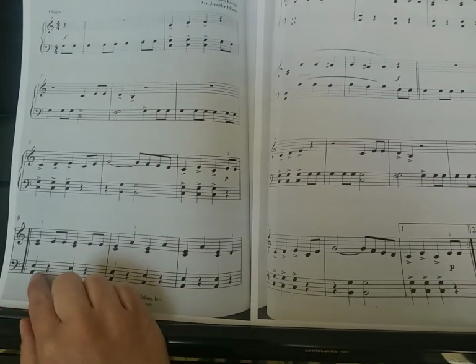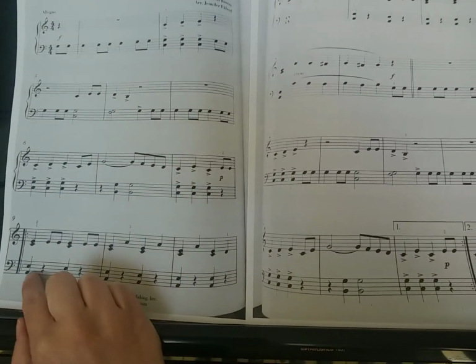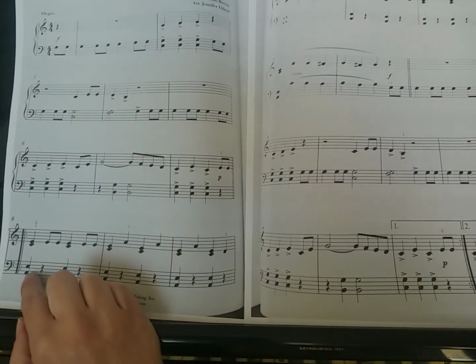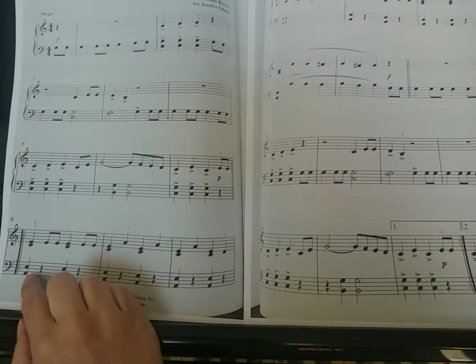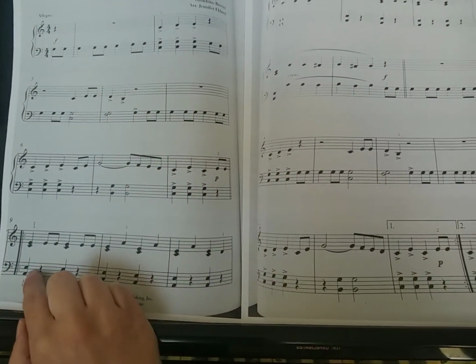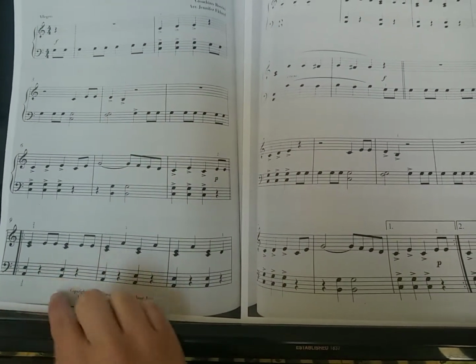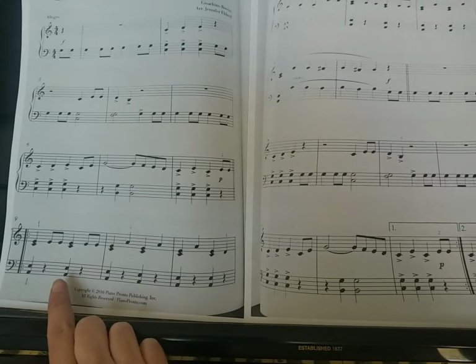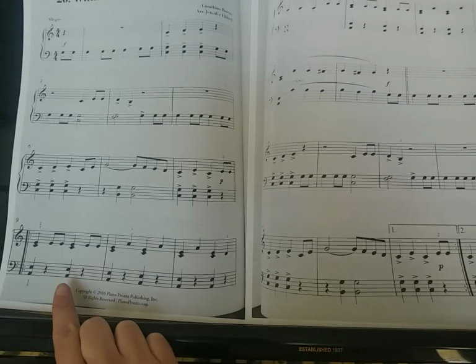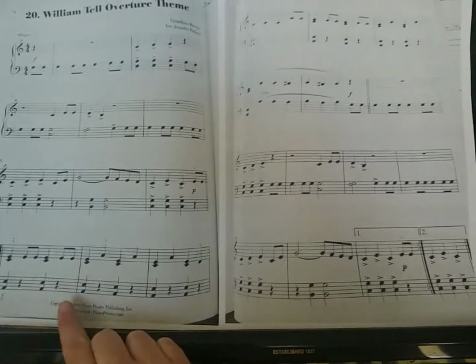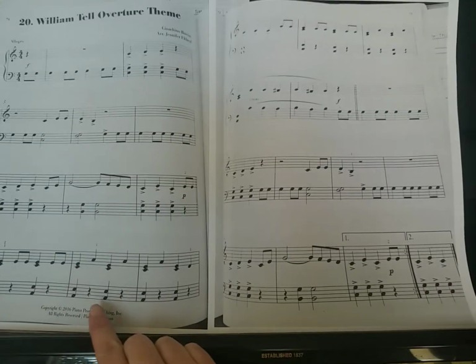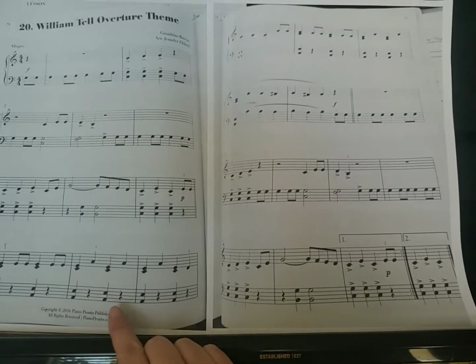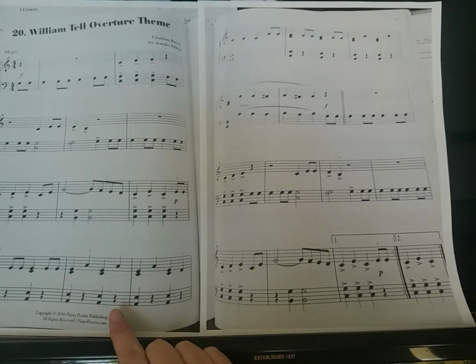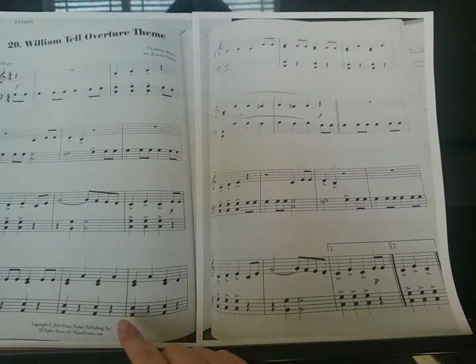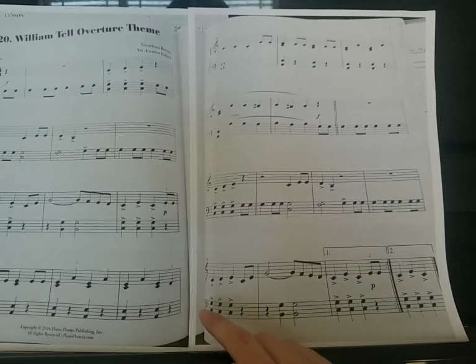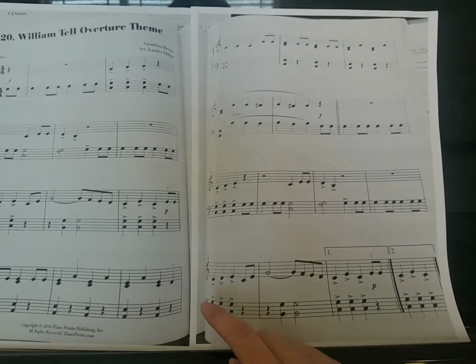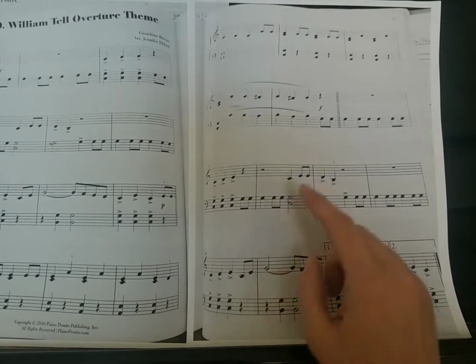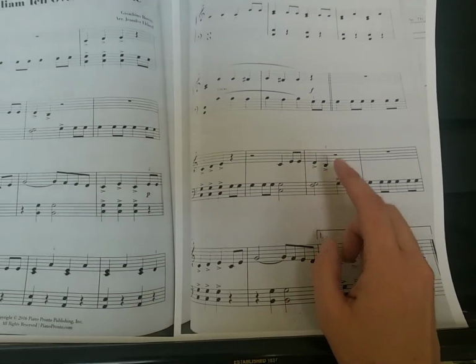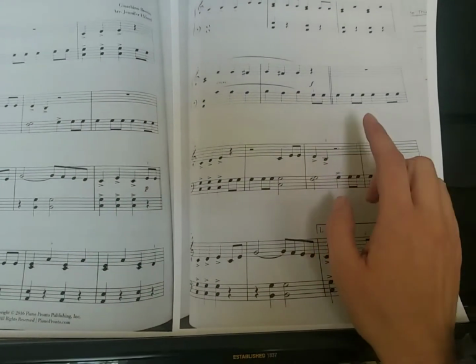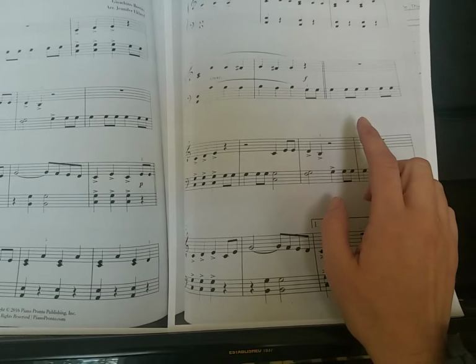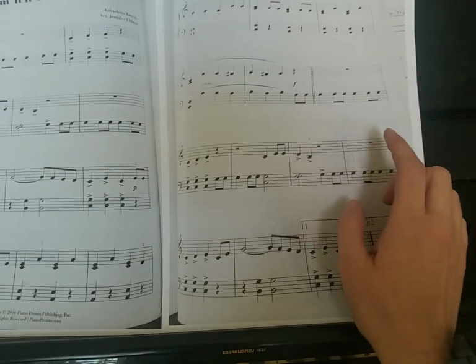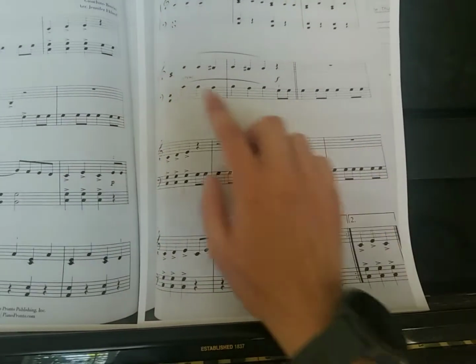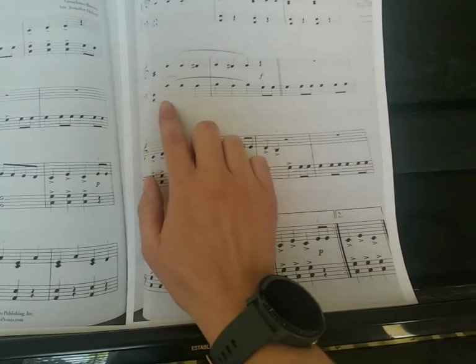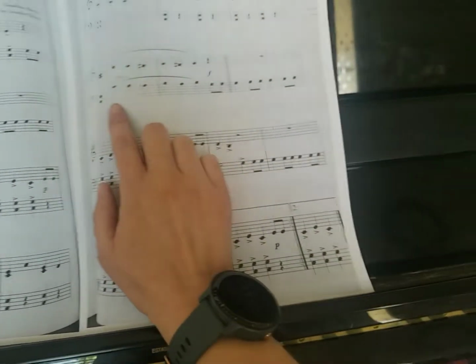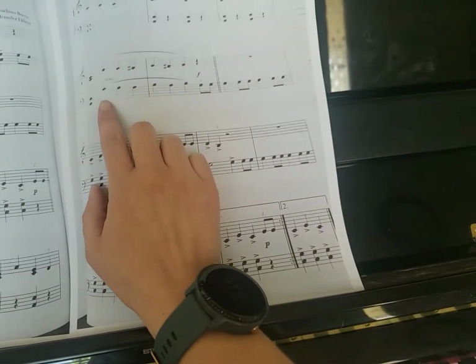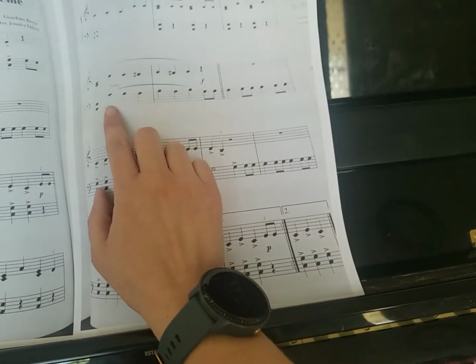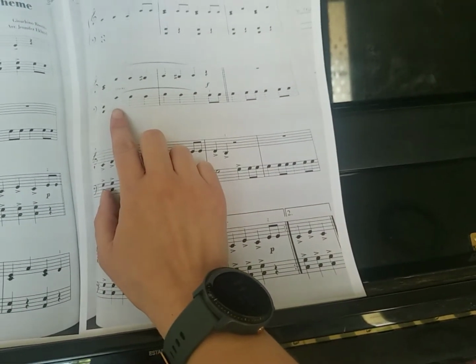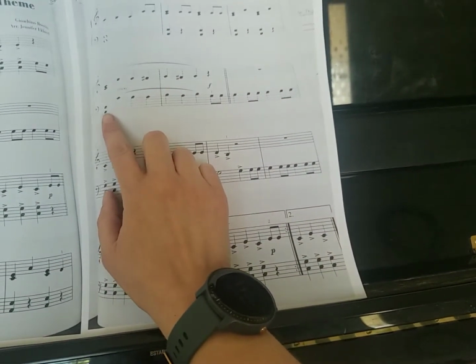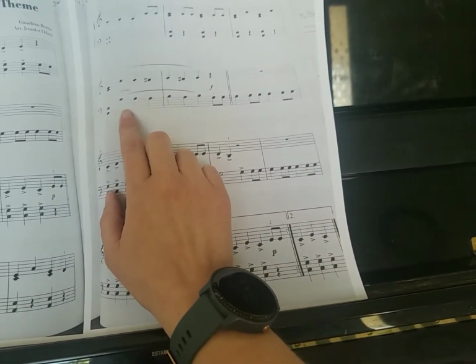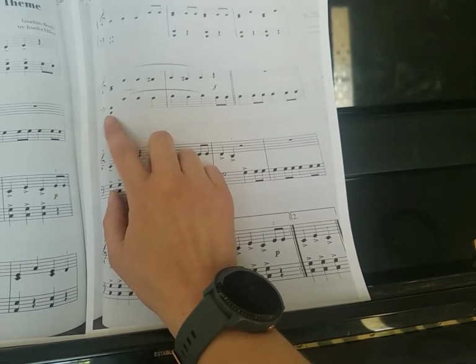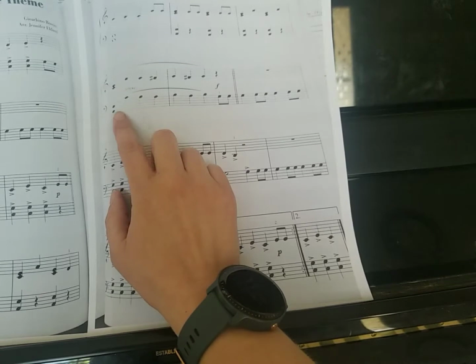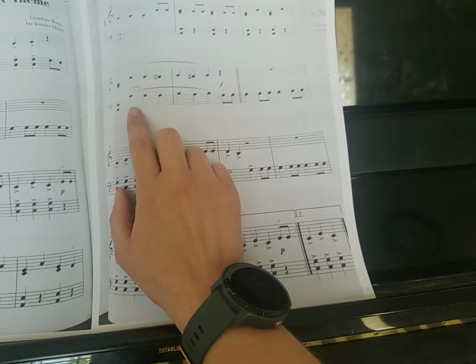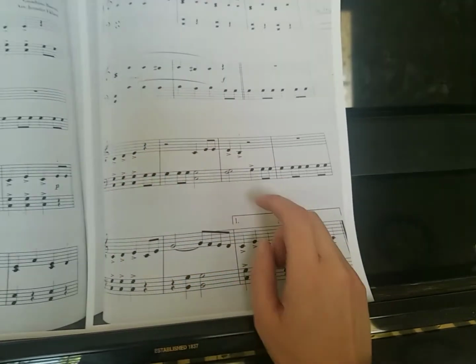You're jumping from your C chord down to your A chord. Remember, G is our ground floor line here — A would be the step above. So that's going to be down to an A. We also have your hand jumping back up all the way up to middle C there. That's a big jump — I'm going to want you to practice that a few times.